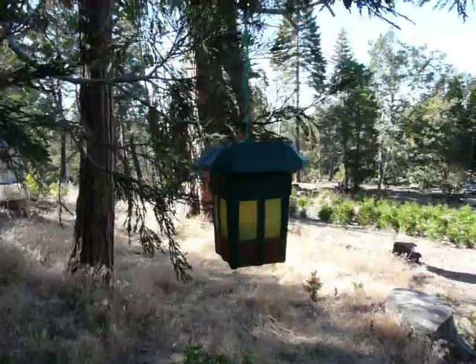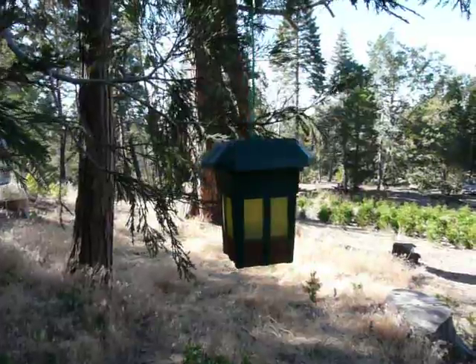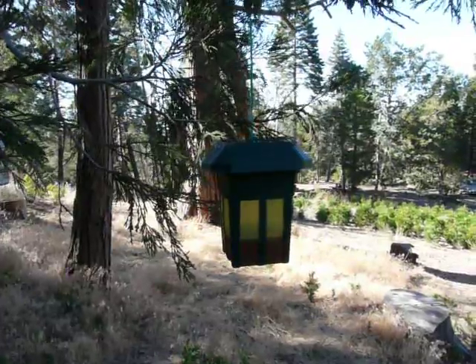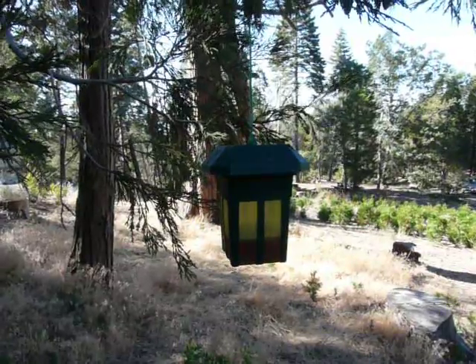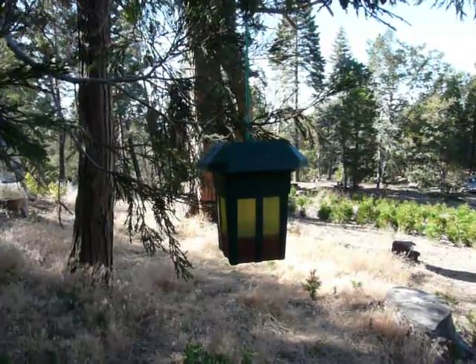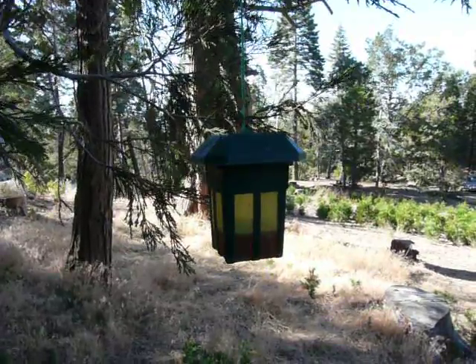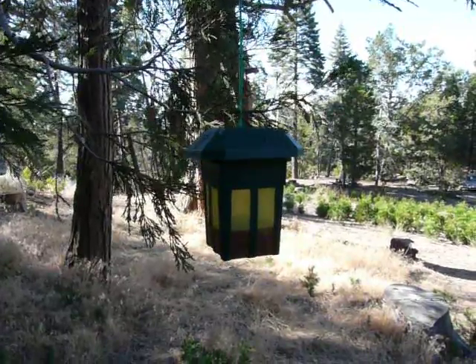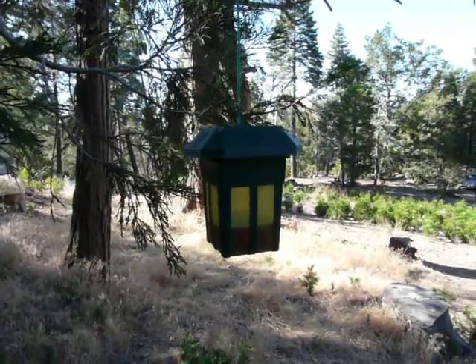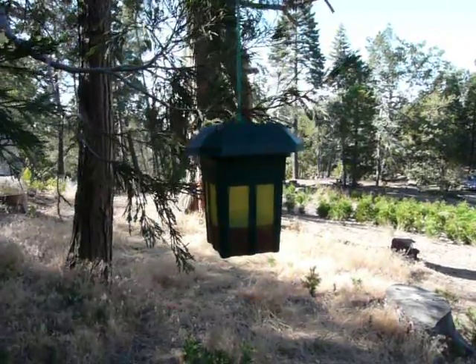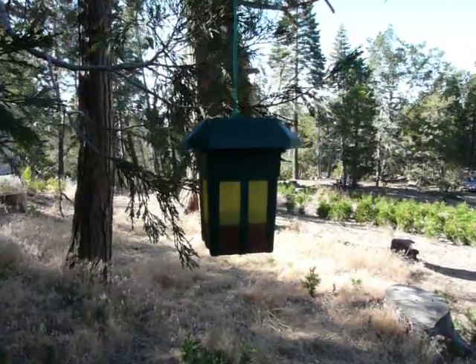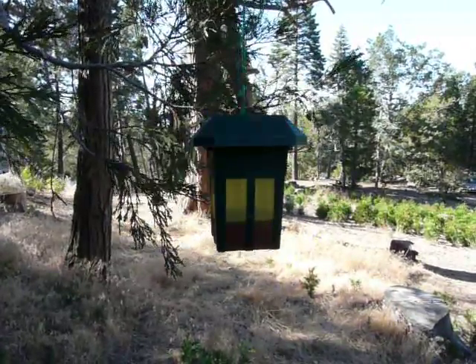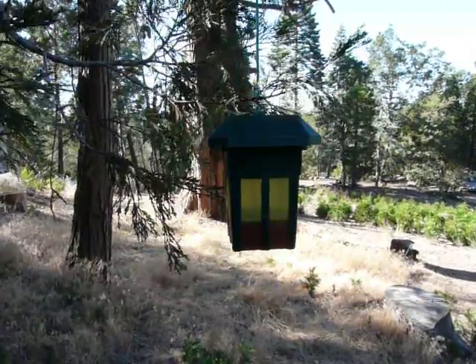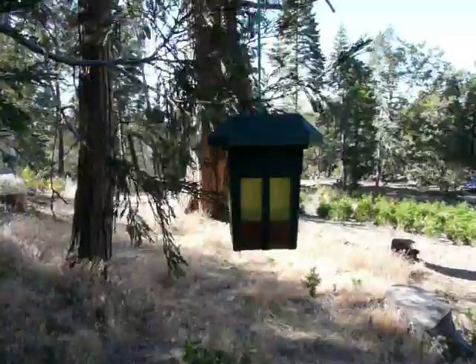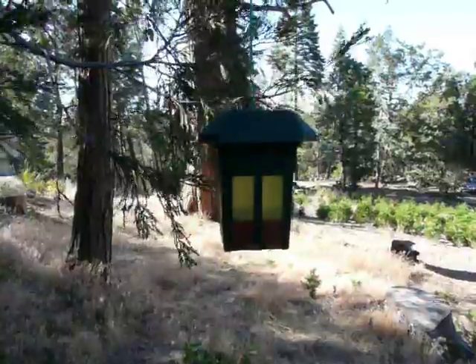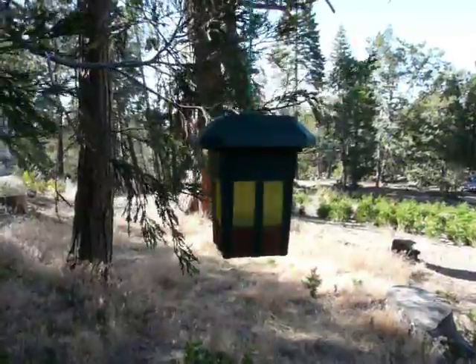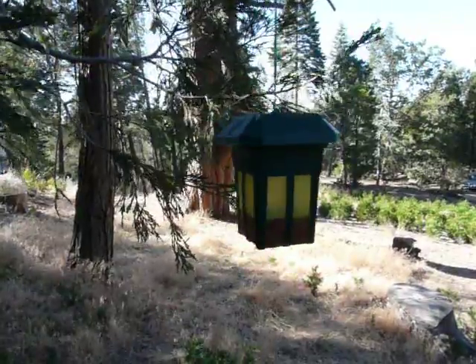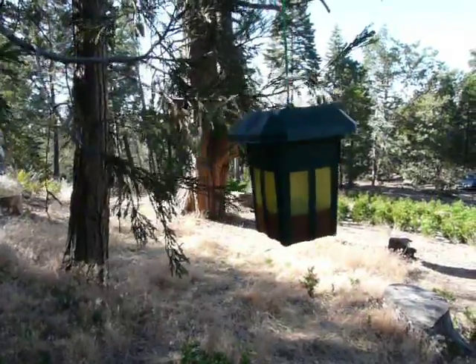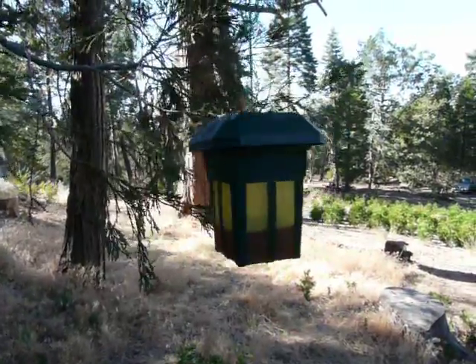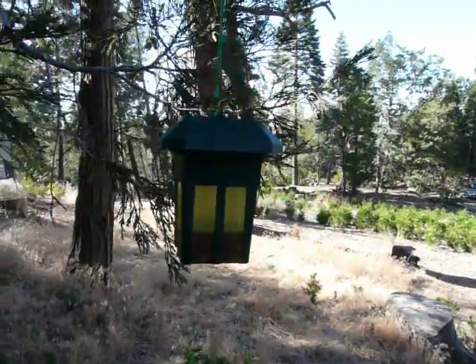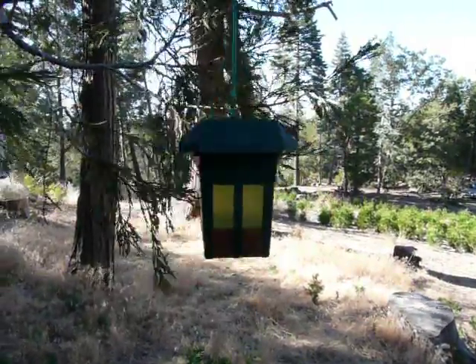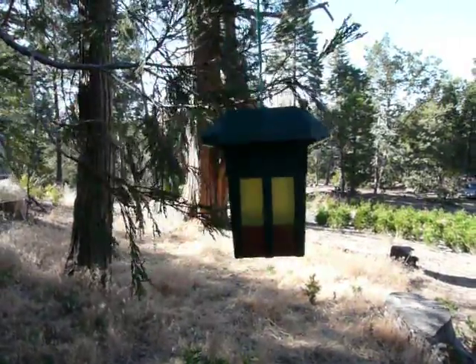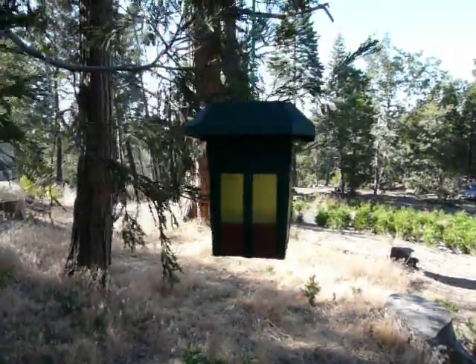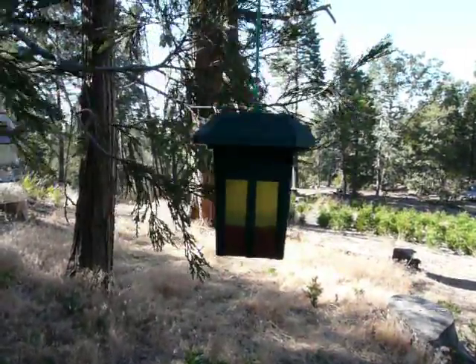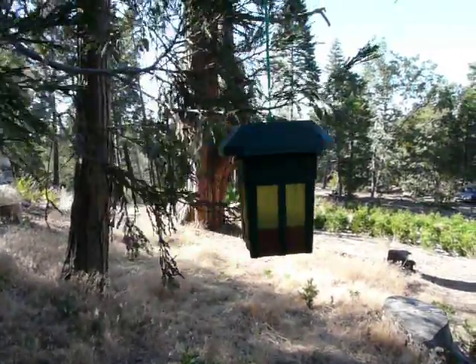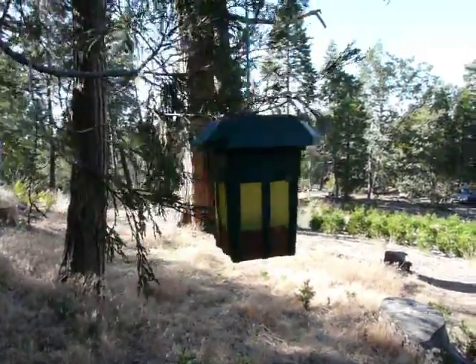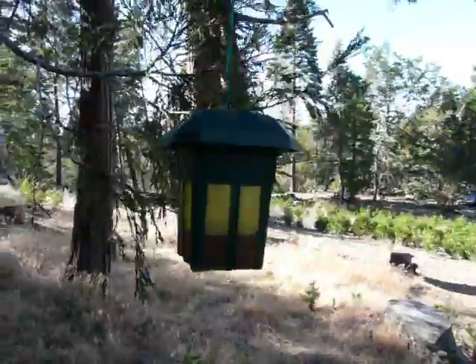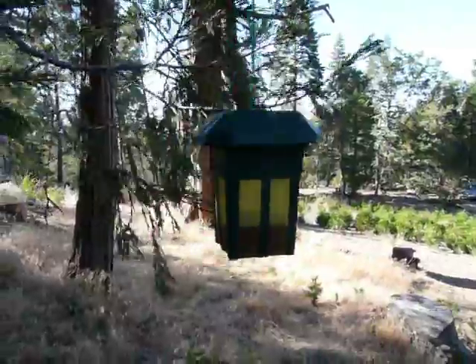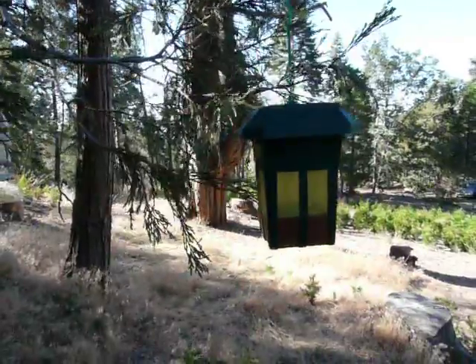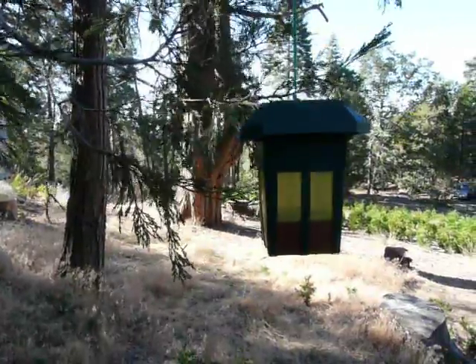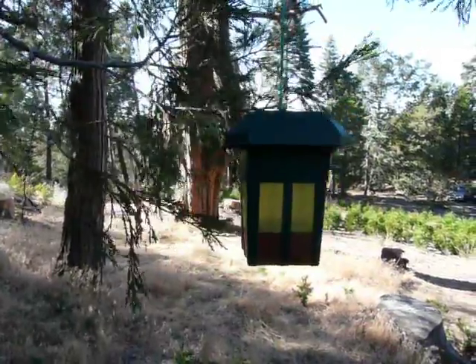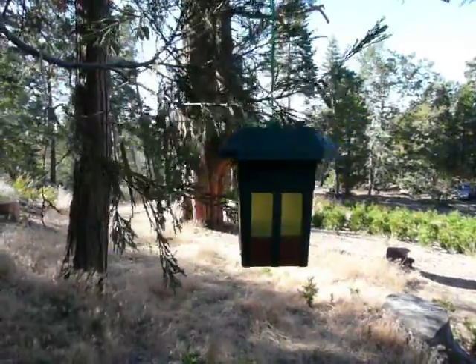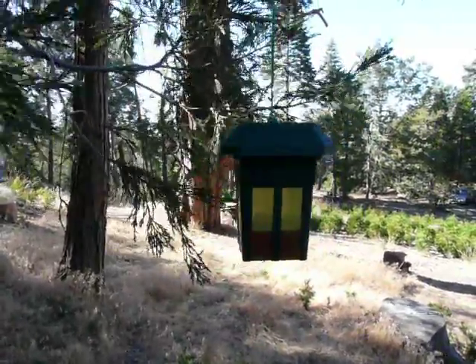Here's our yellow jacket report. This is a Raid something or other that's sold to capture yellow jackets — absolutely useless. We didn't even get one yellow jacket in there.